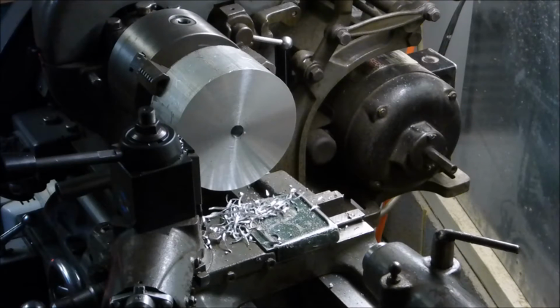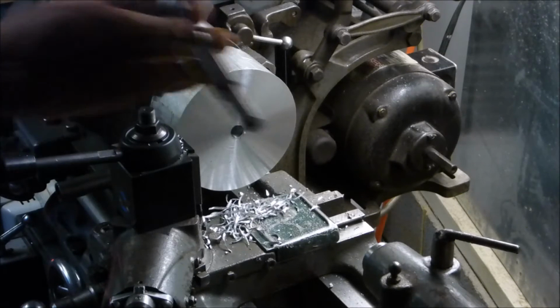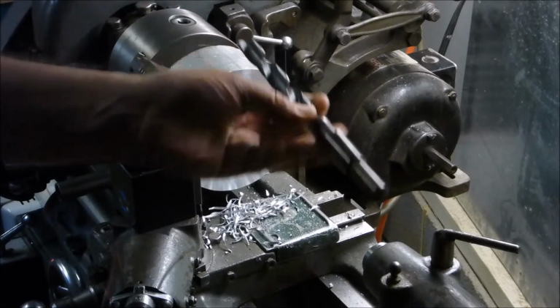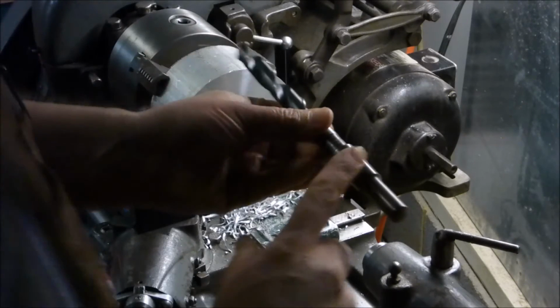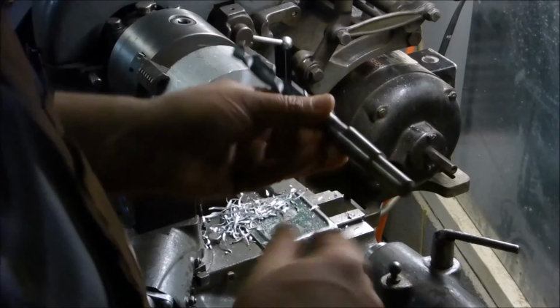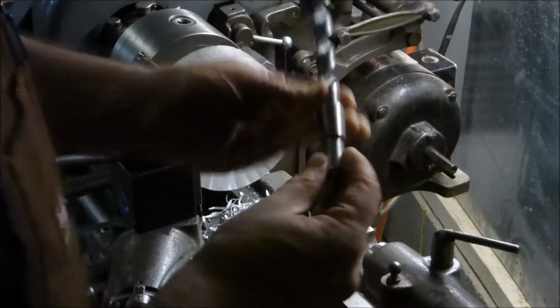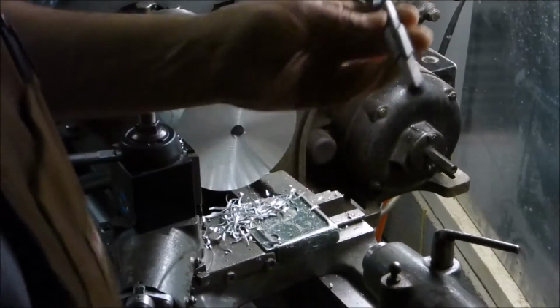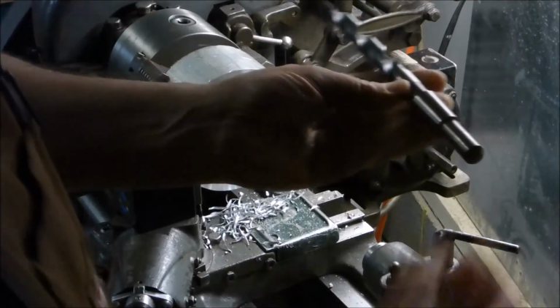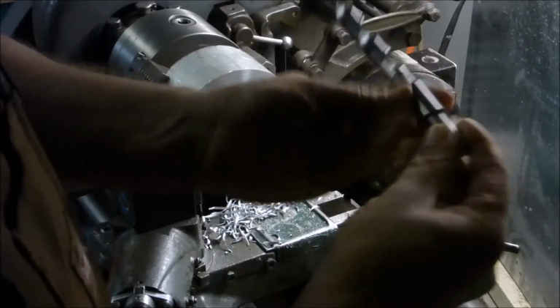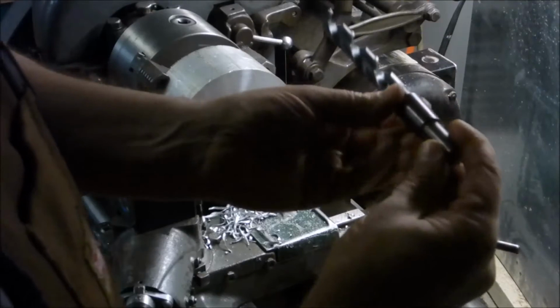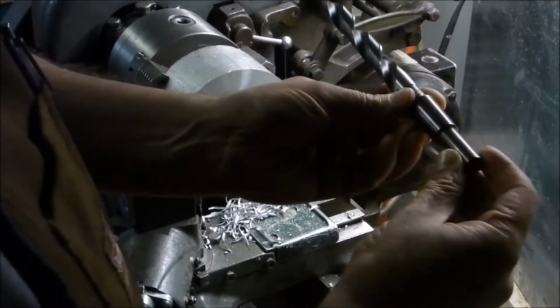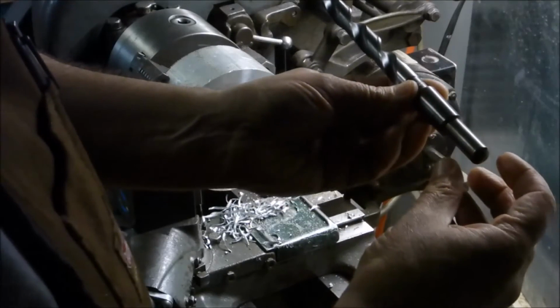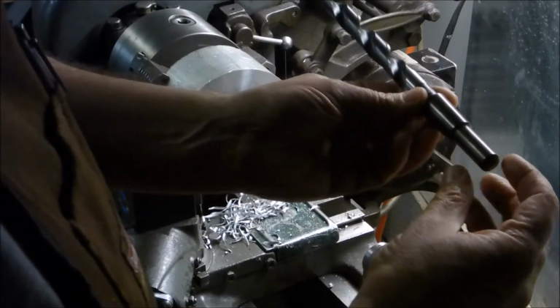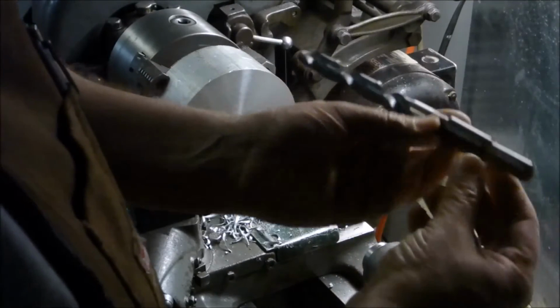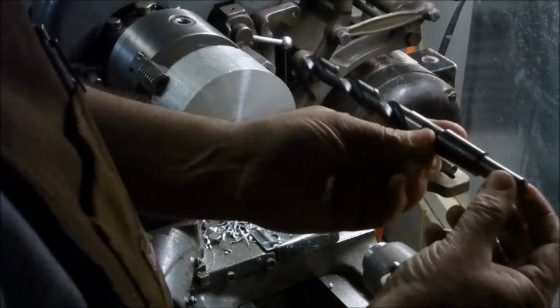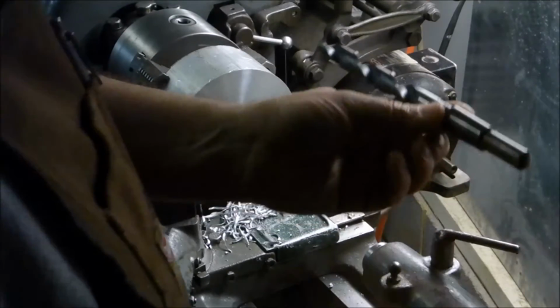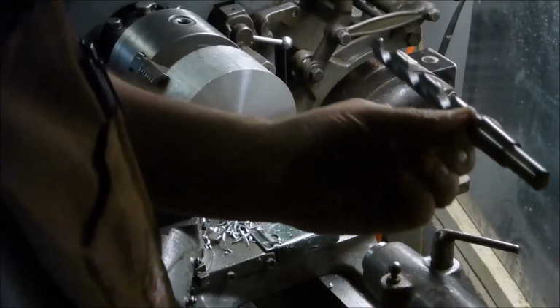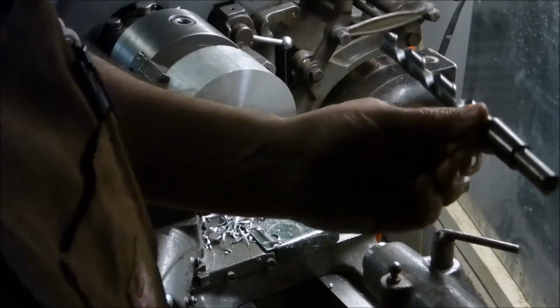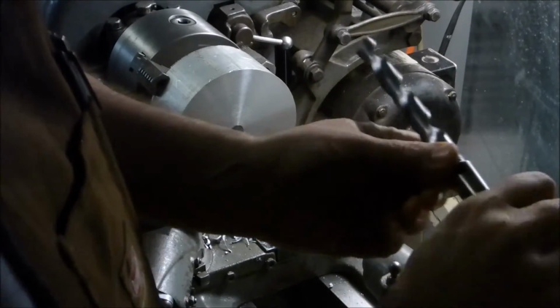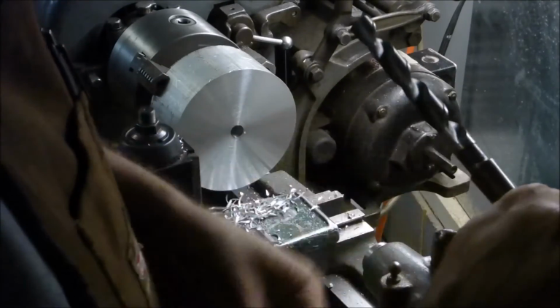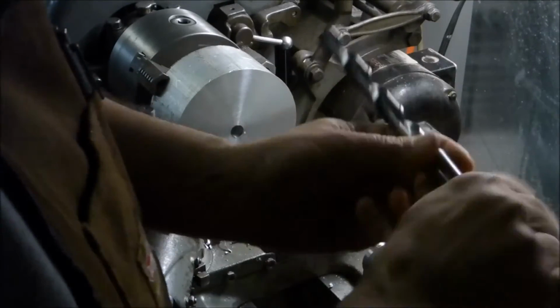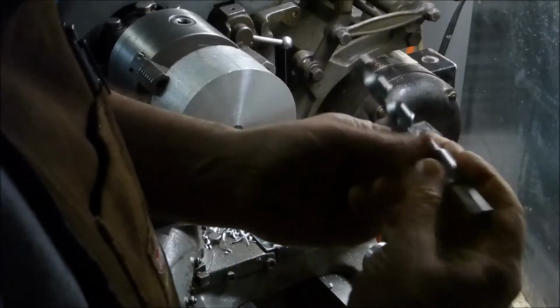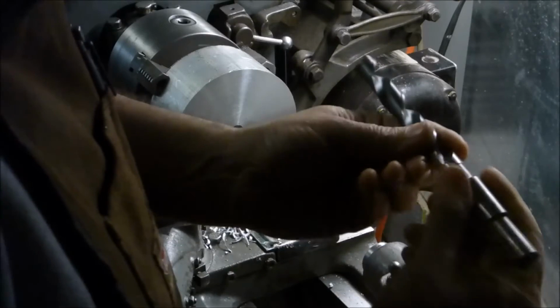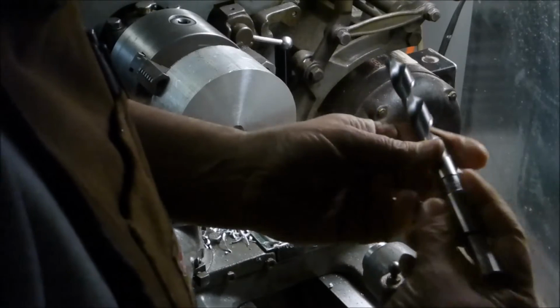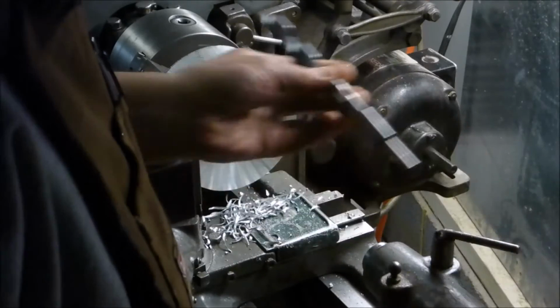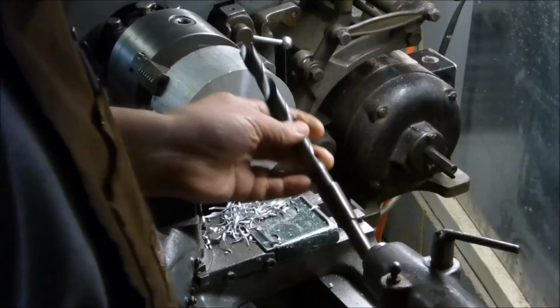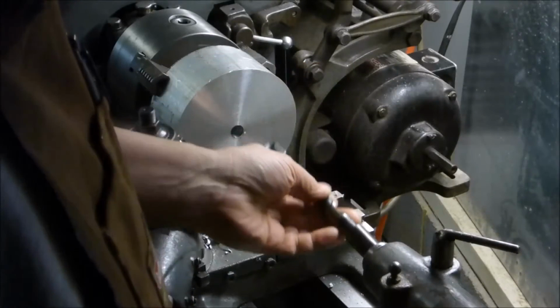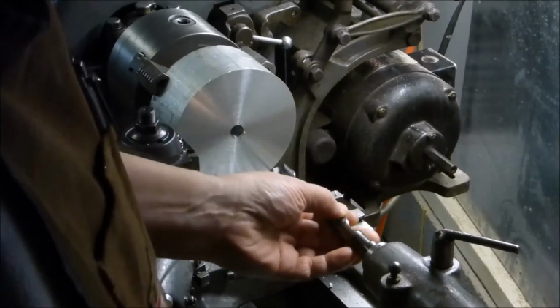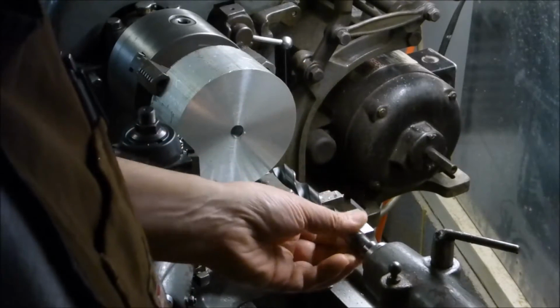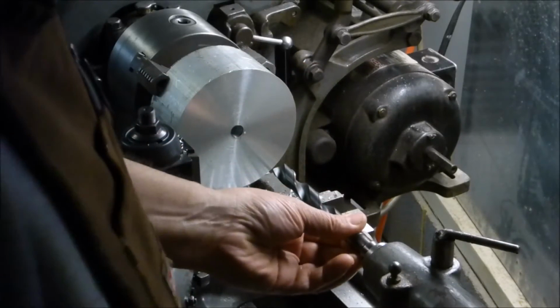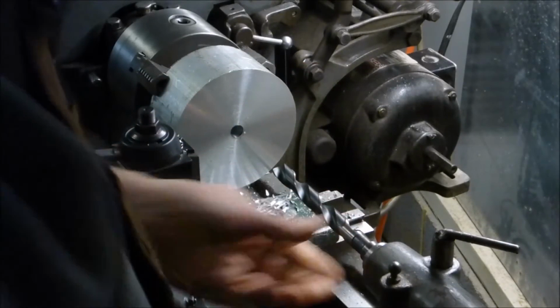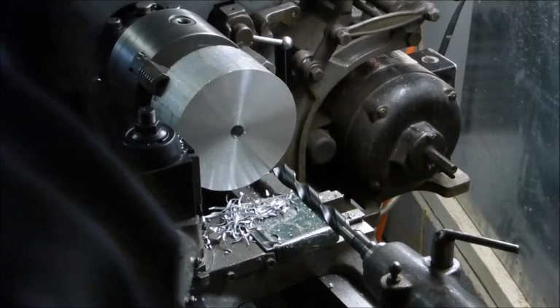Here's one that's actually kind of neat - it has a straight shank so you can put it into a regular Jacob's Chuck, but it also has a number two taper on it. It's pretty clever.